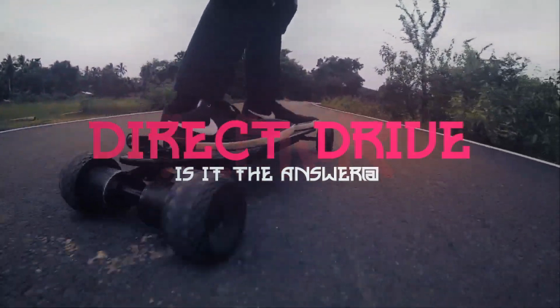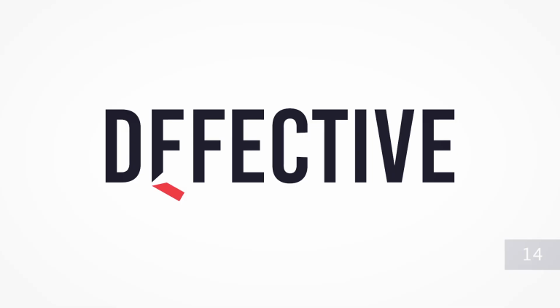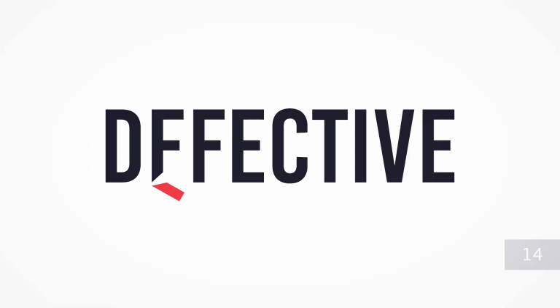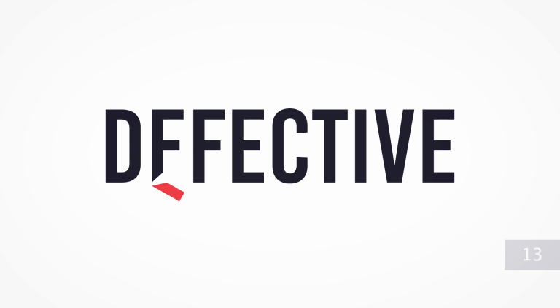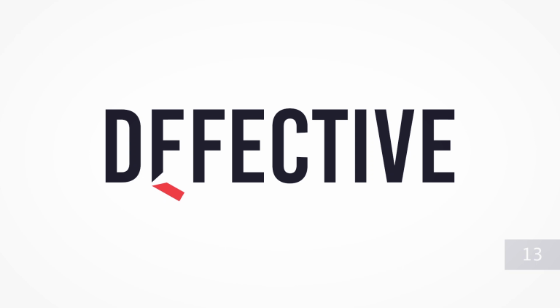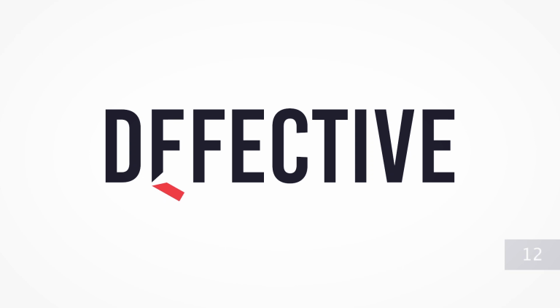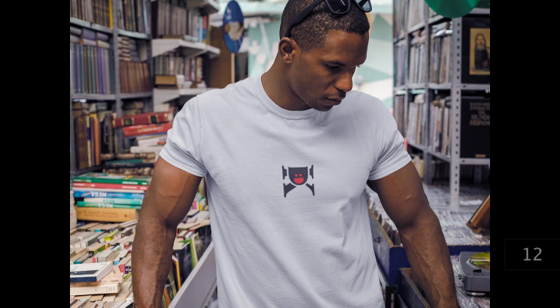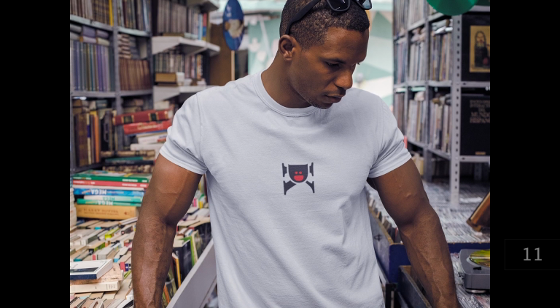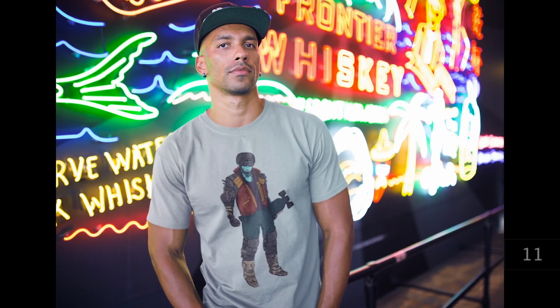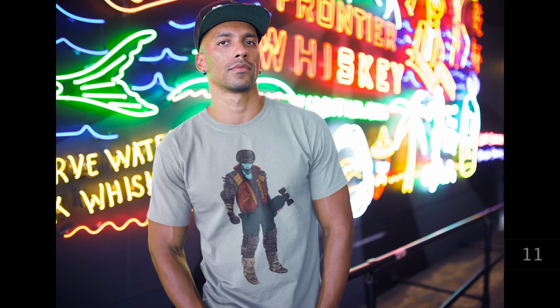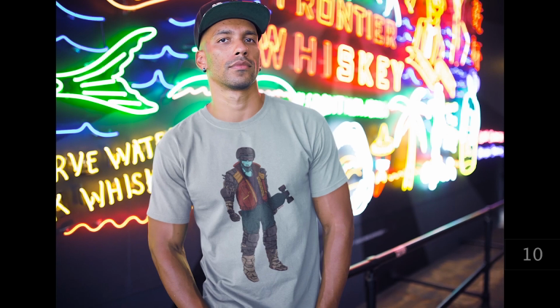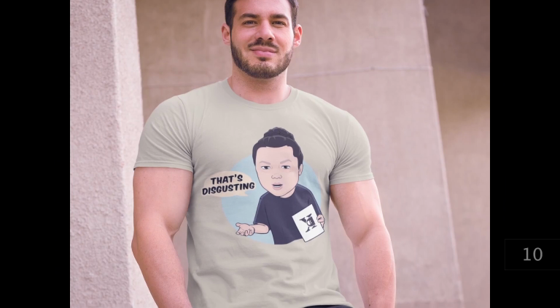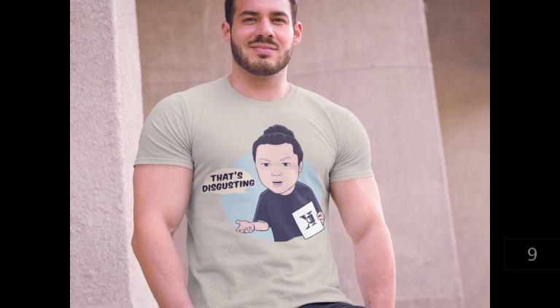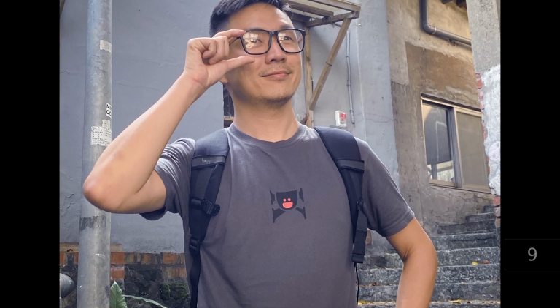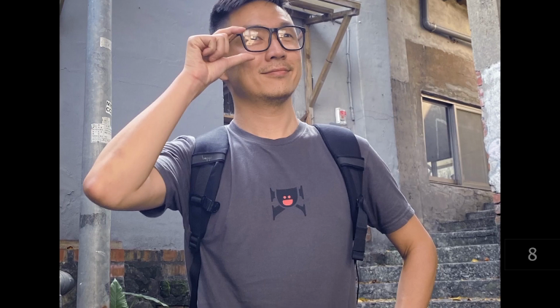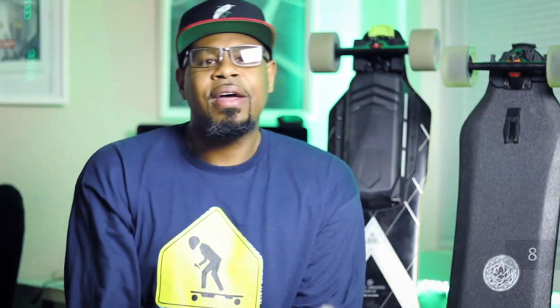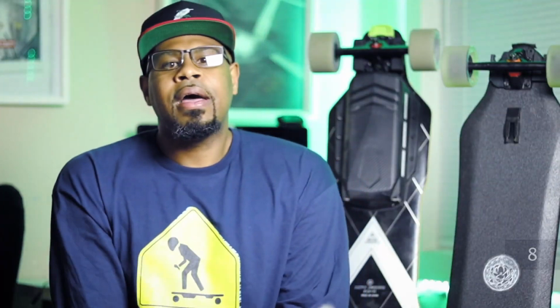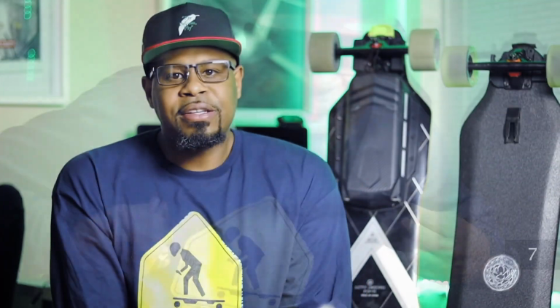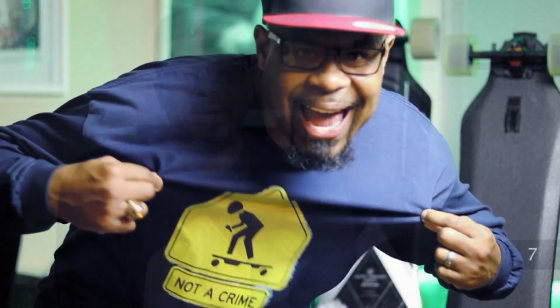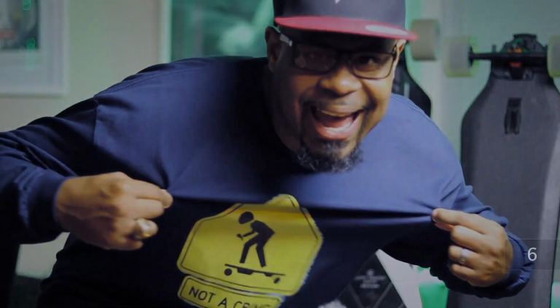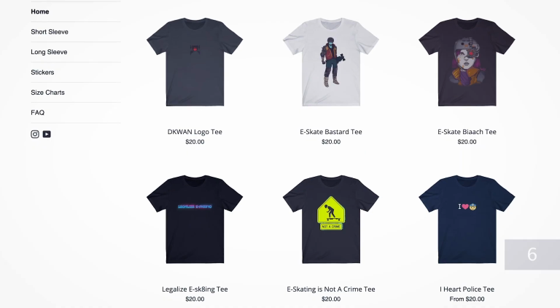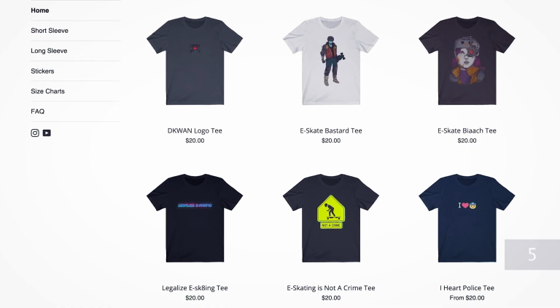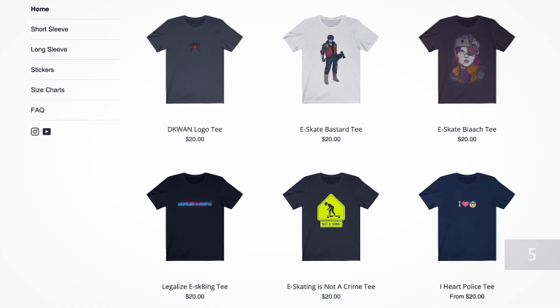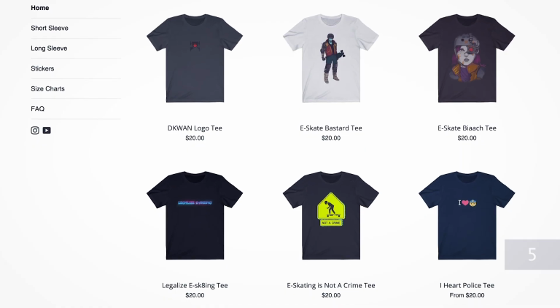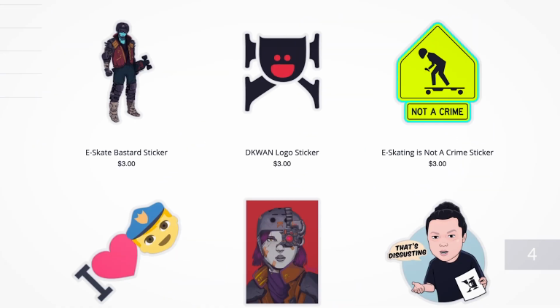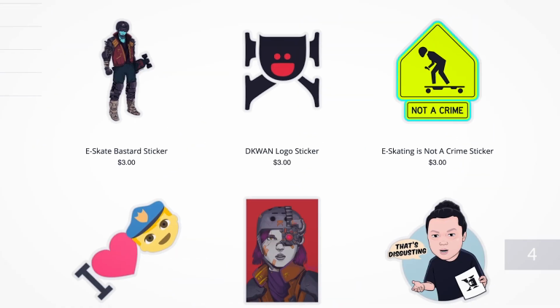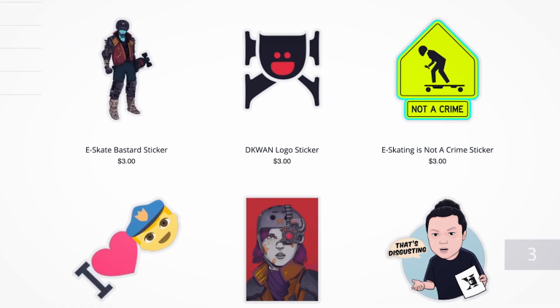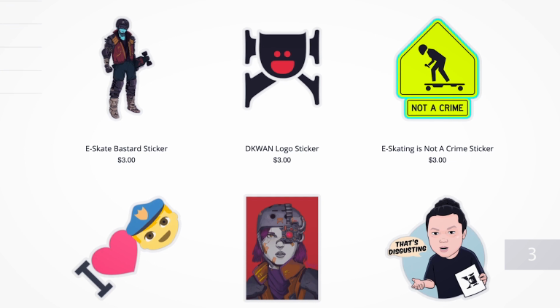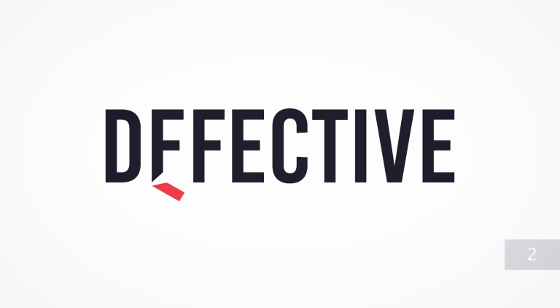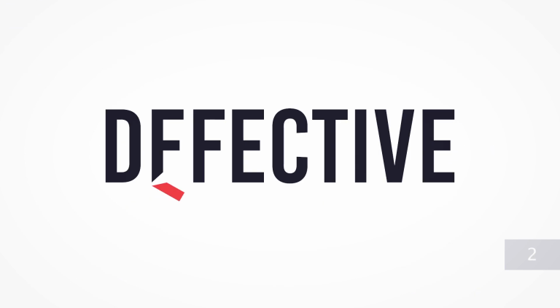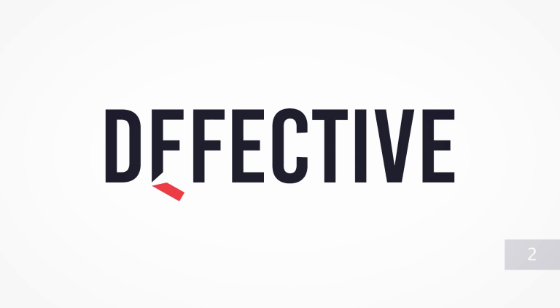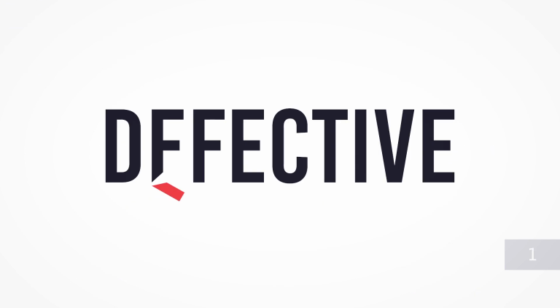This video is sponsored by Deffective. Get your Deffective merch and e-skate inspired apparel and stickers at Deffective.com — that's D-F-F-E-C-T-I-V-E dot com.